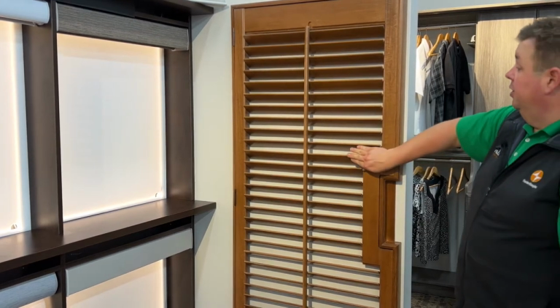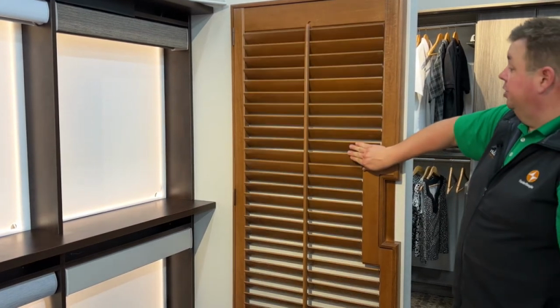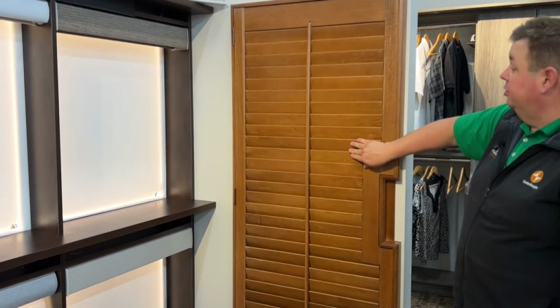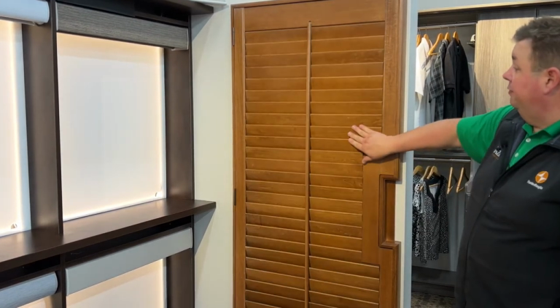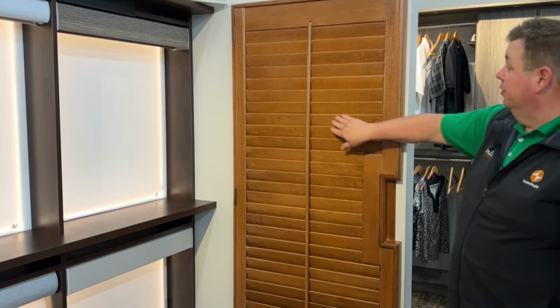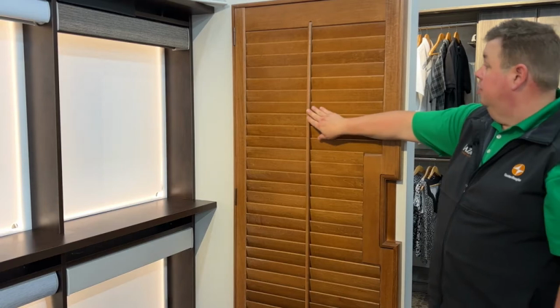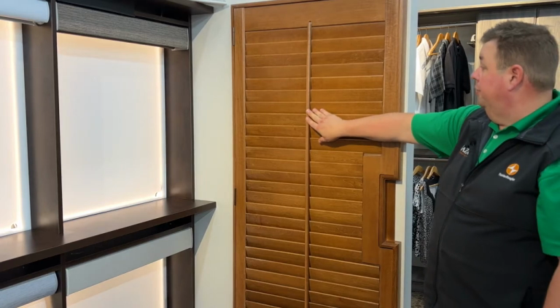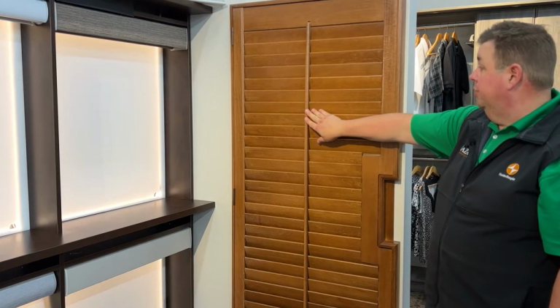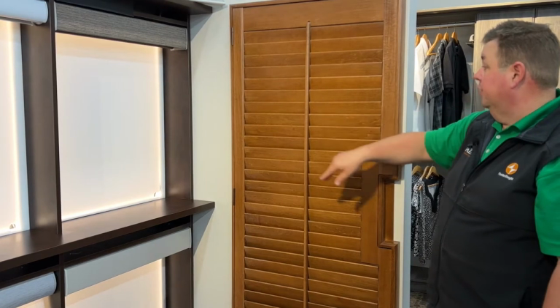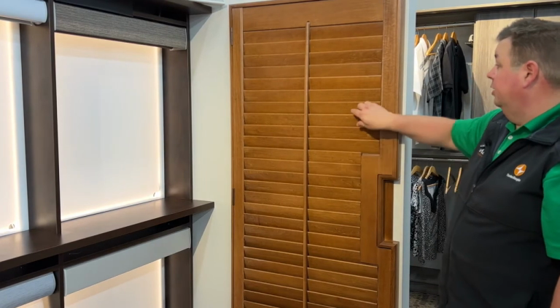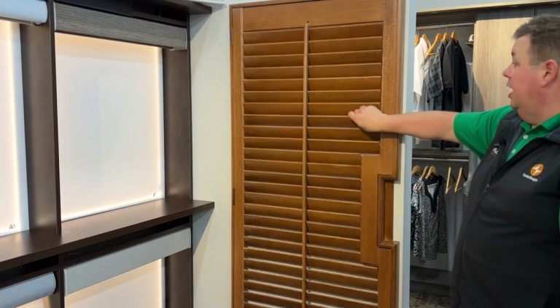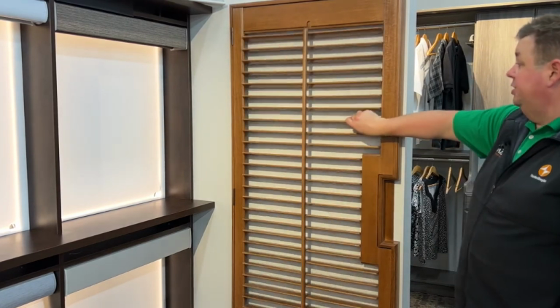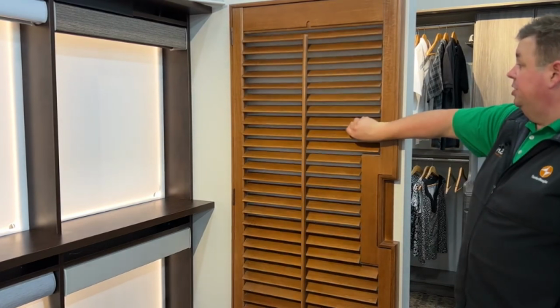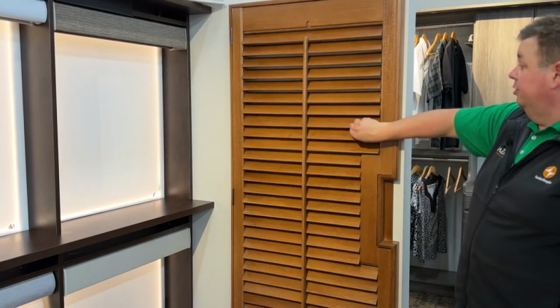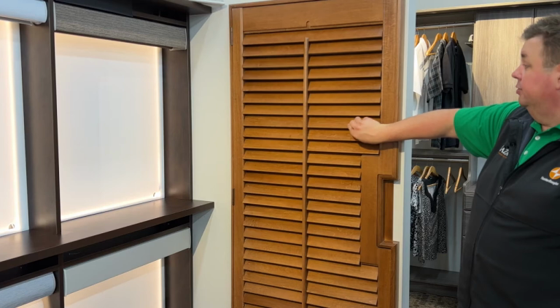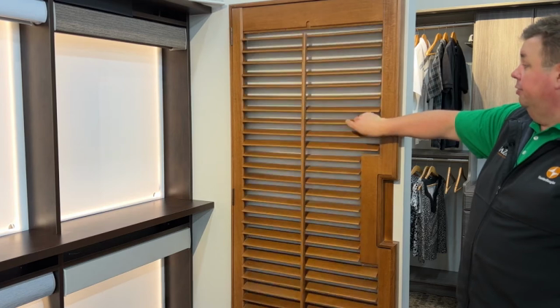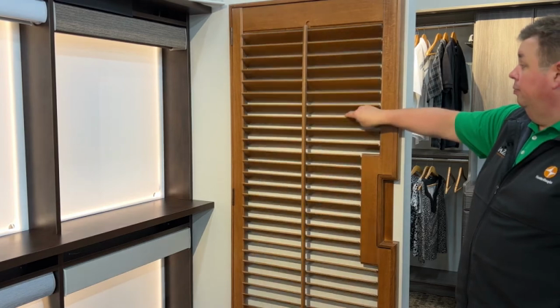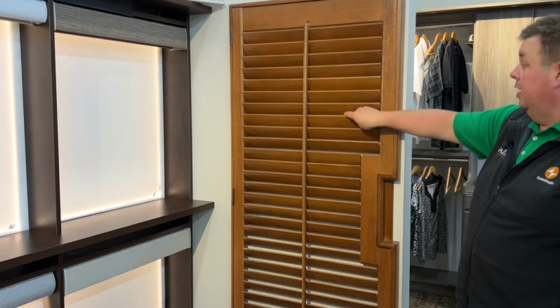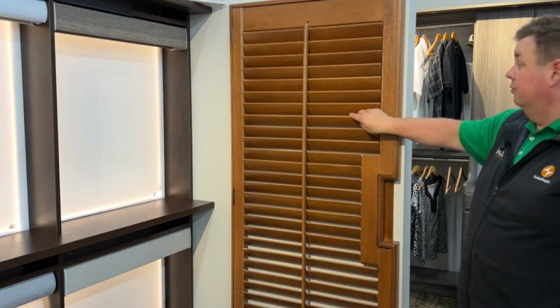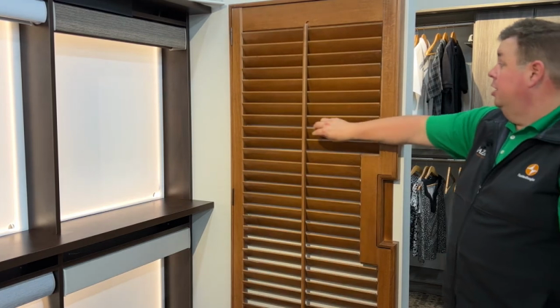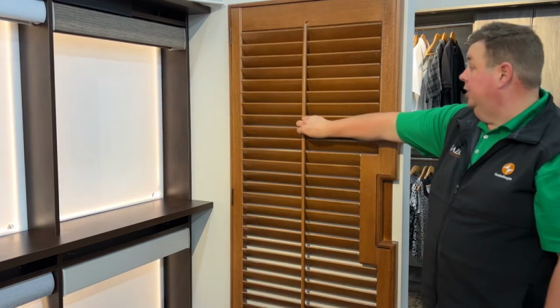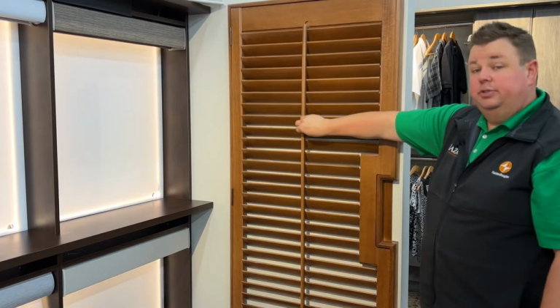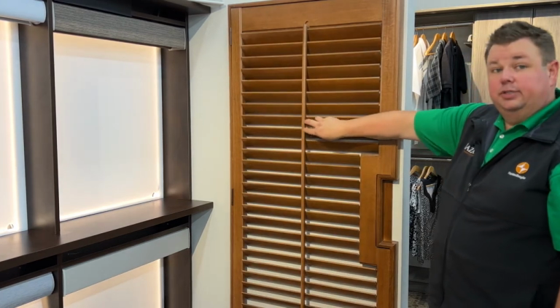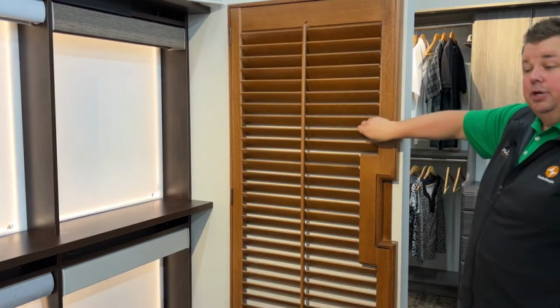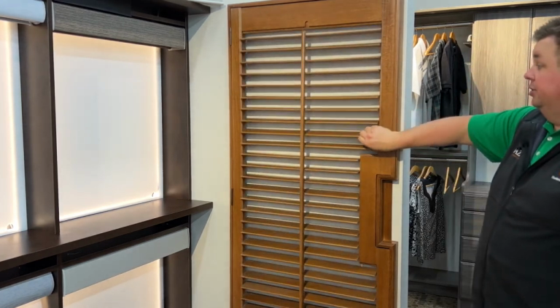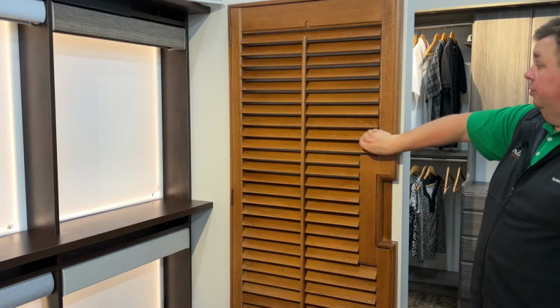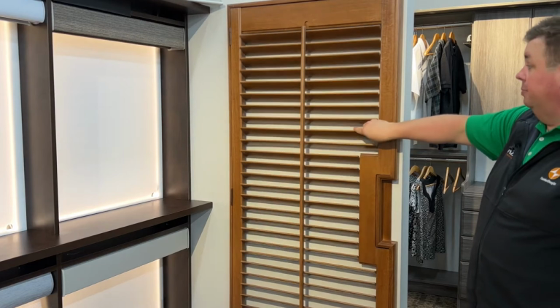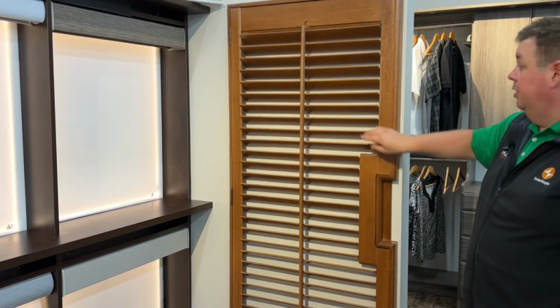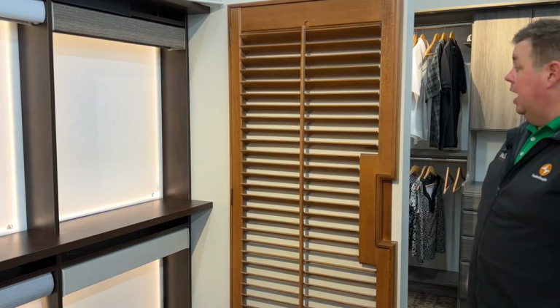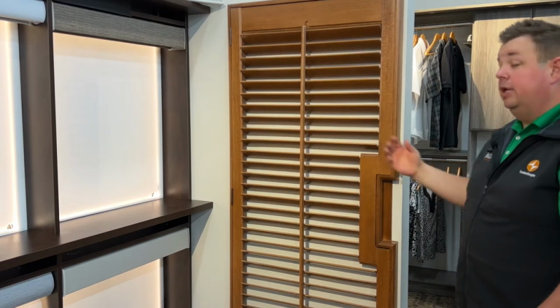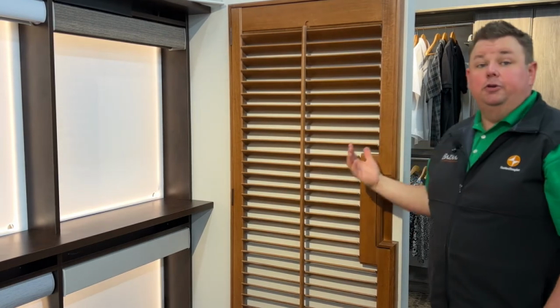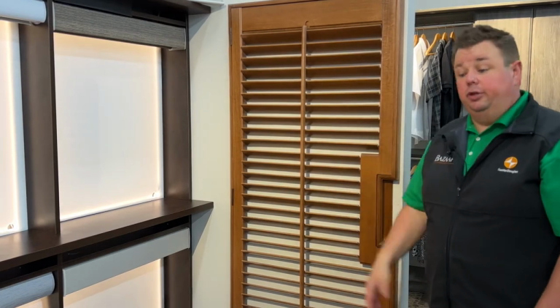This is a traditional 2½-inch louver with the traditional front style, and as you can see I'm rotating the louvers with my hand on one of the louvers. You actually just move the louvers up and down. This would give you a very traditional look.